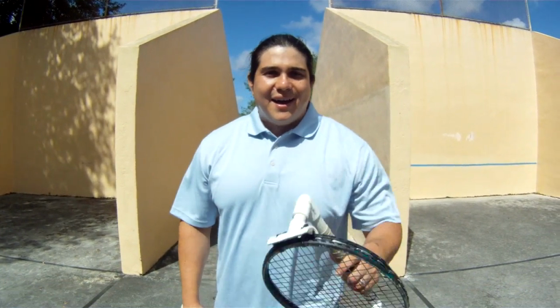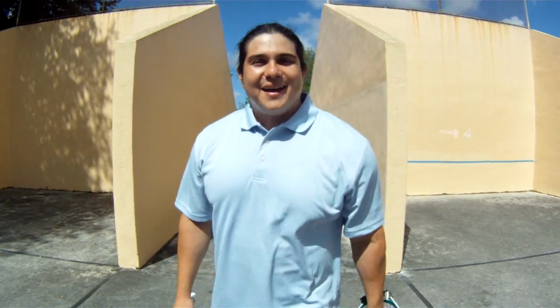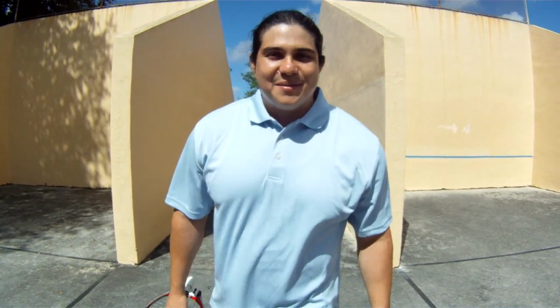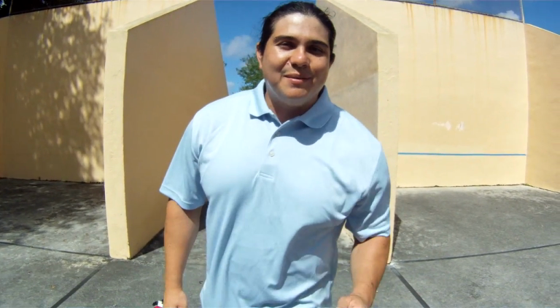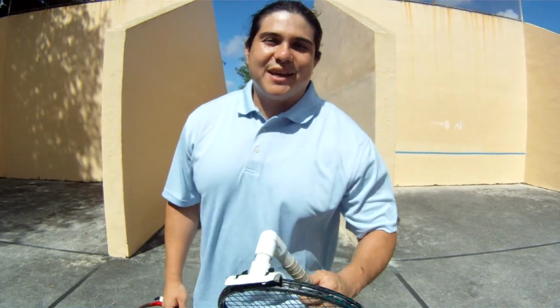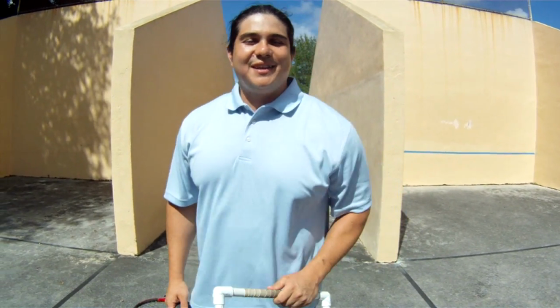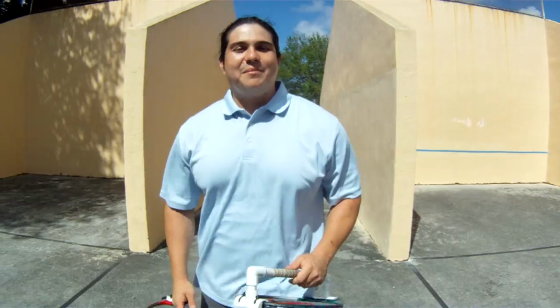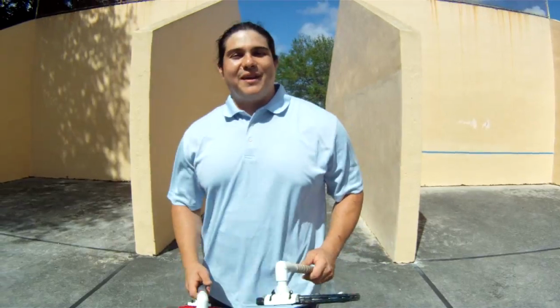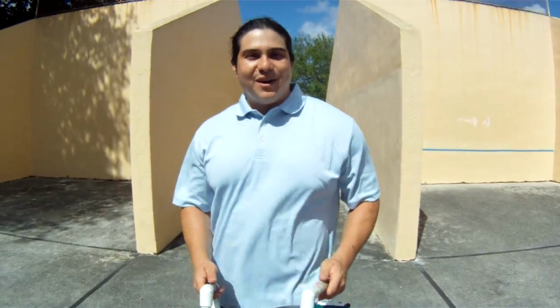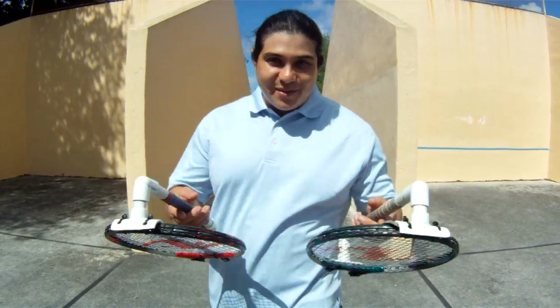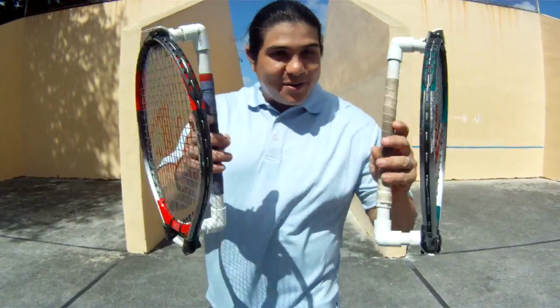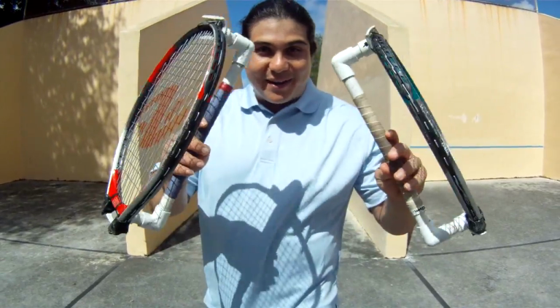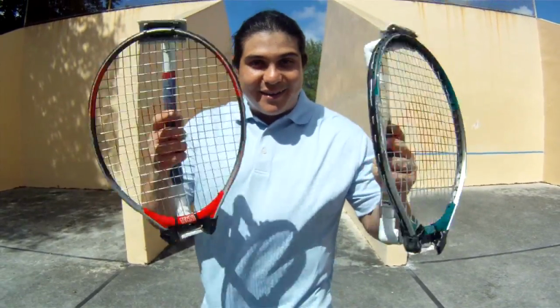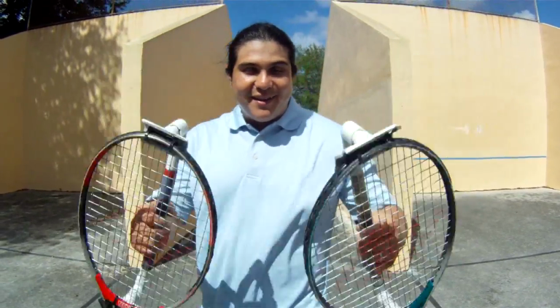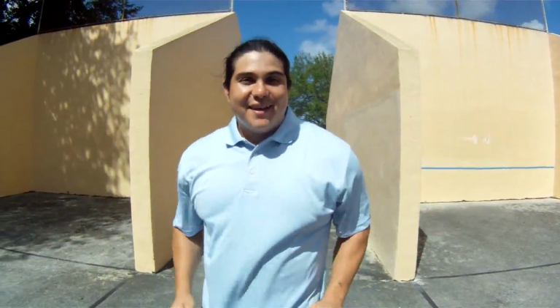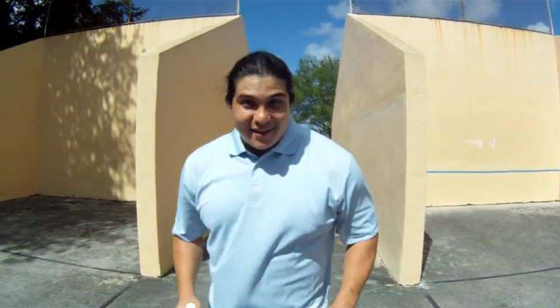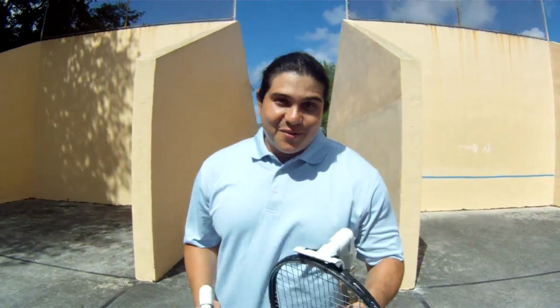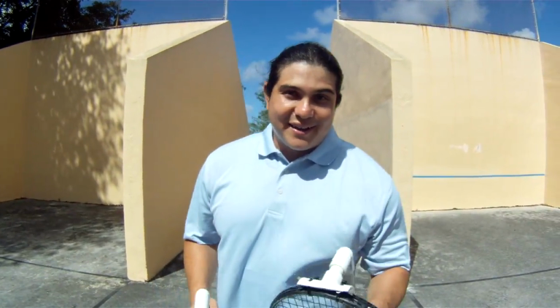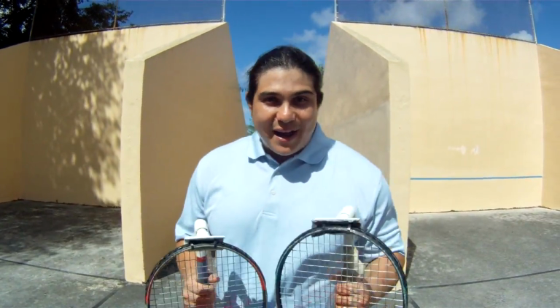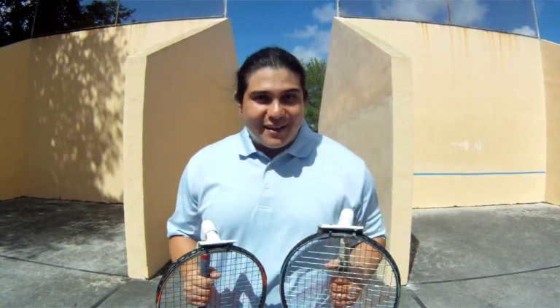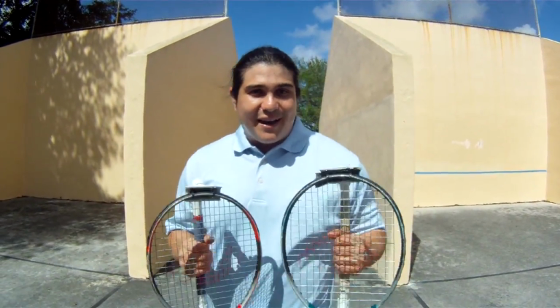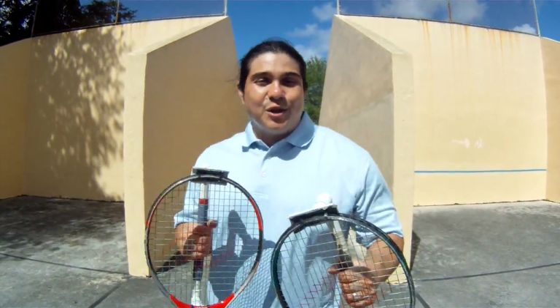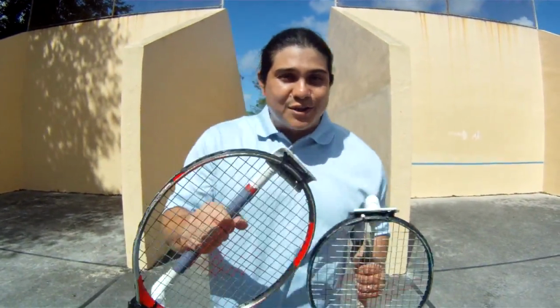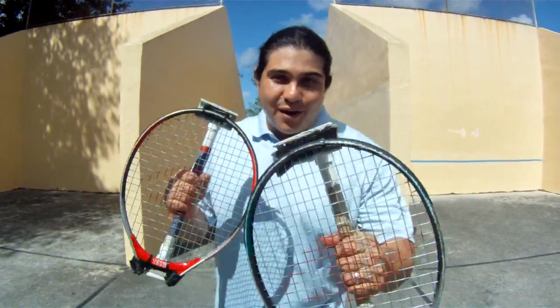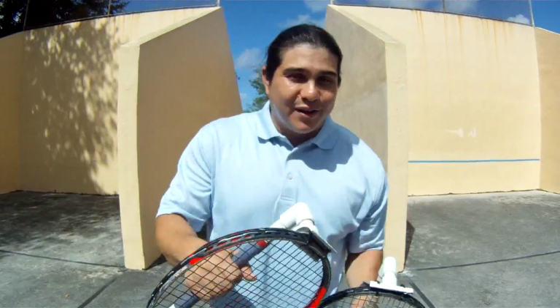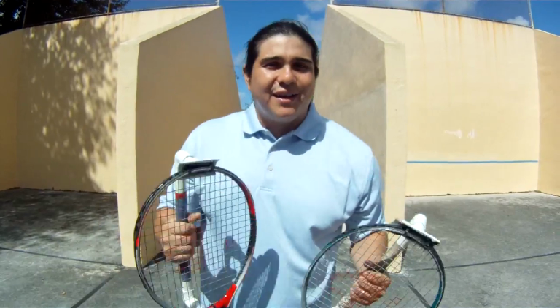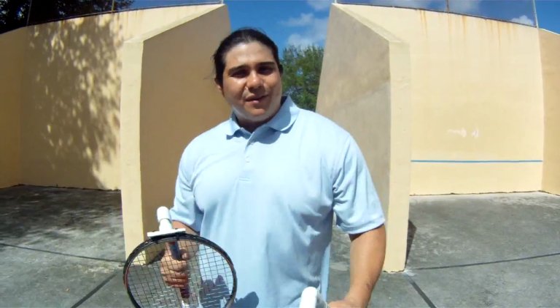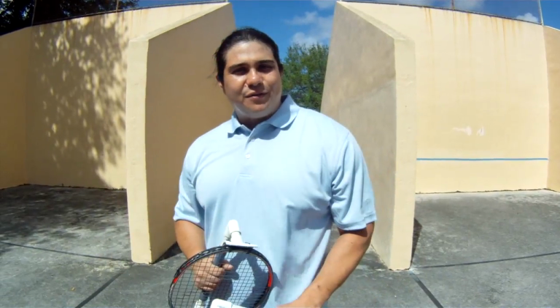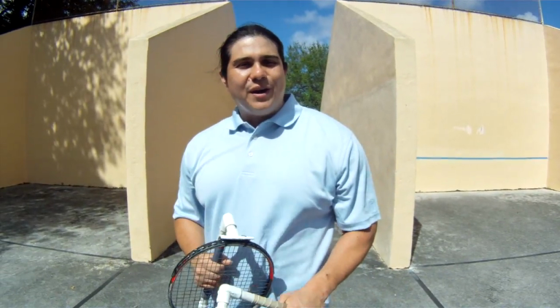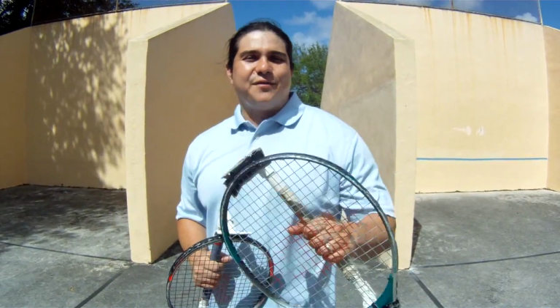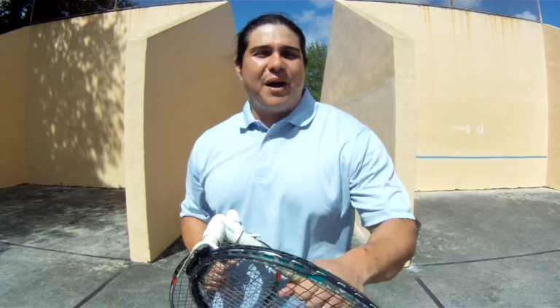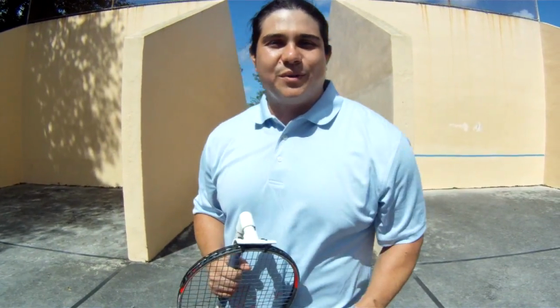Hi, my name is Jose Castillo and I'm the inventor of the knuckle racket. The knuckle racket is a racket that allows you to punch the ball, giving you the feel as if you're boxing with the ball.